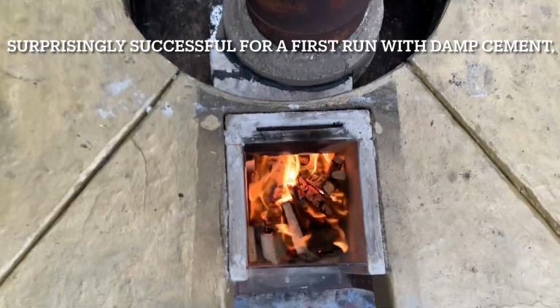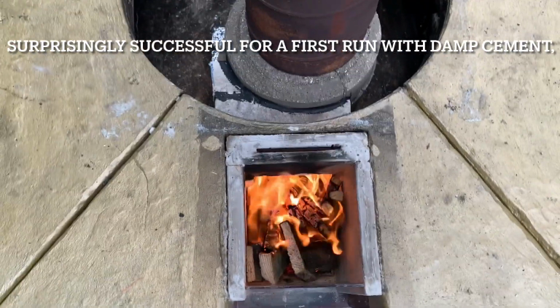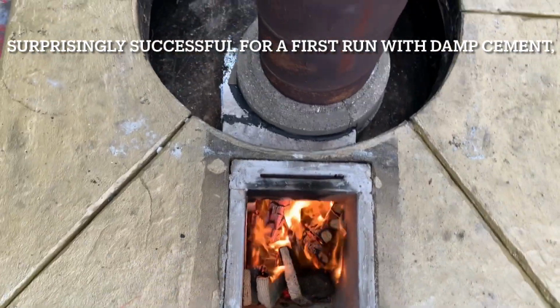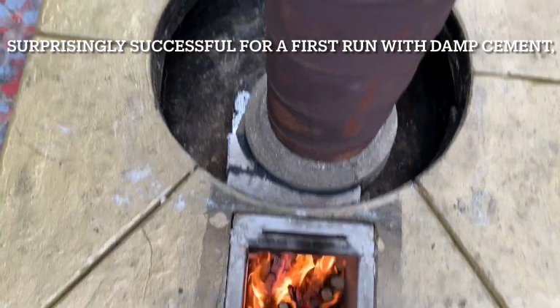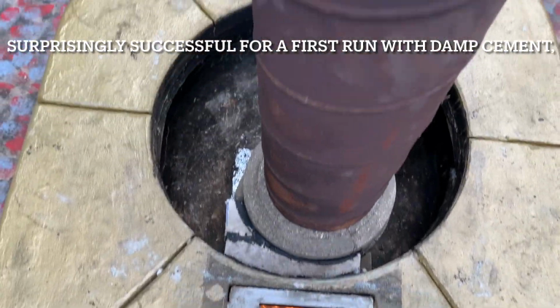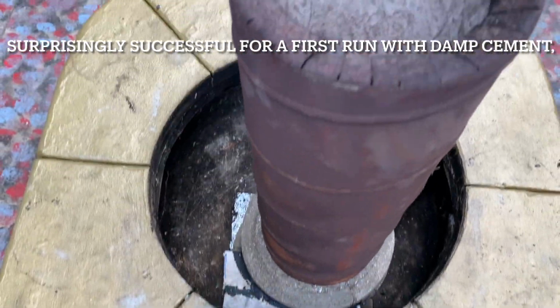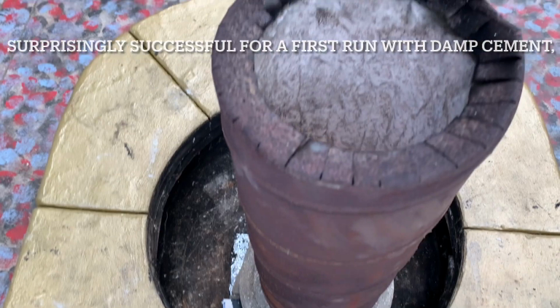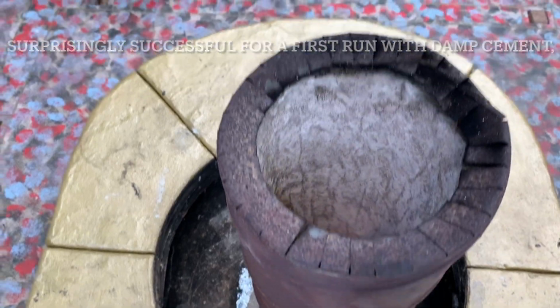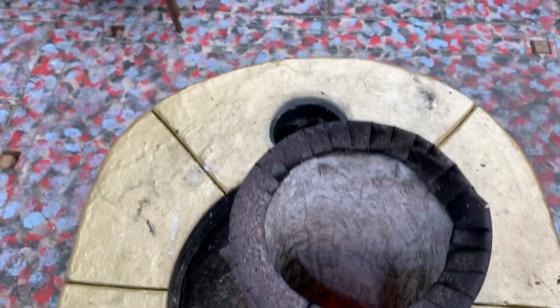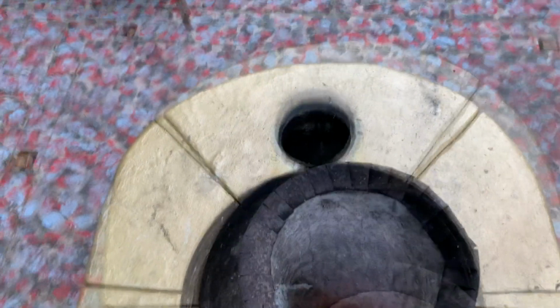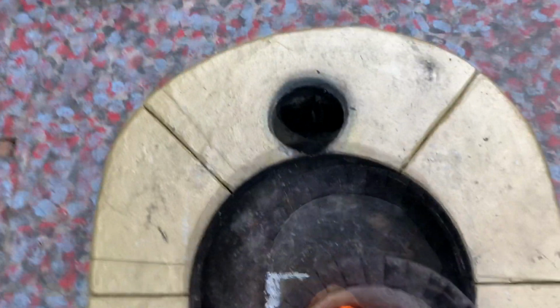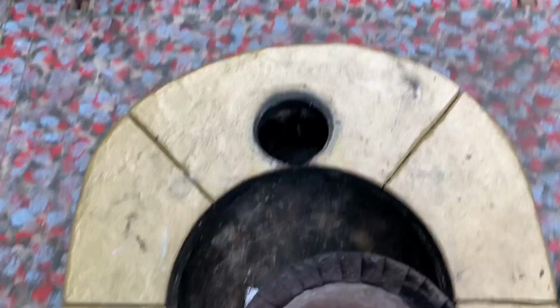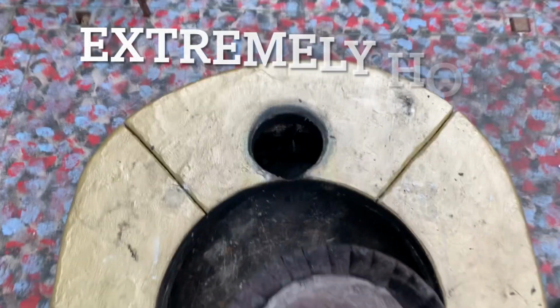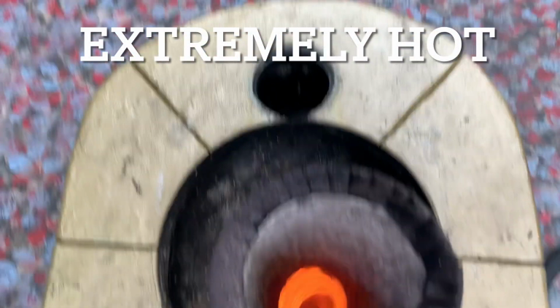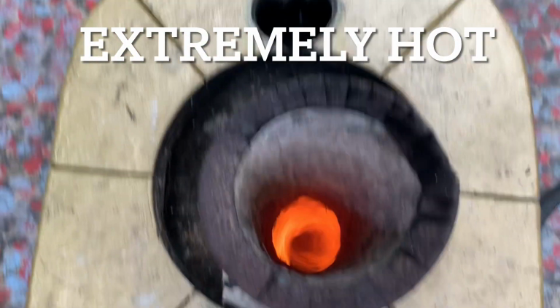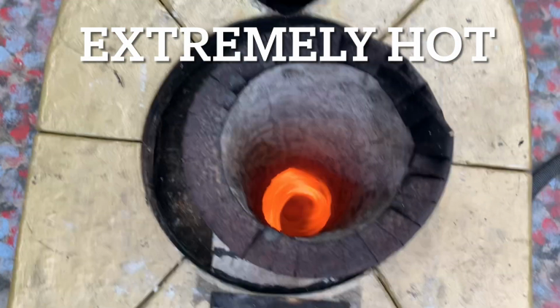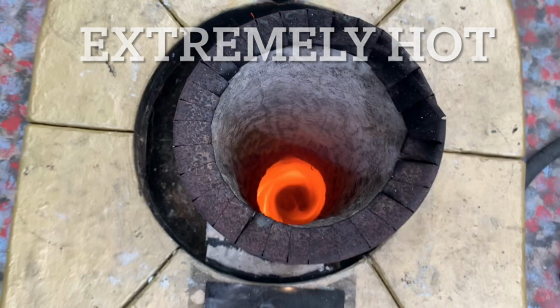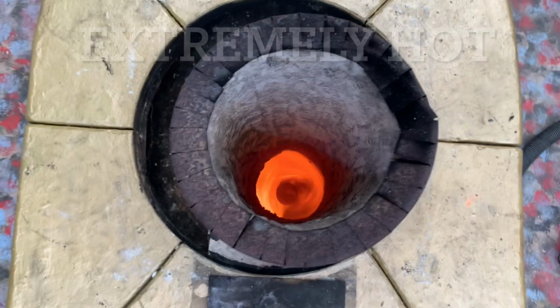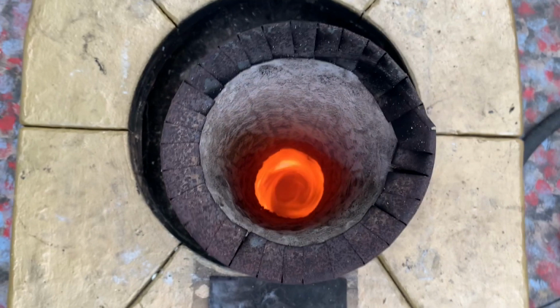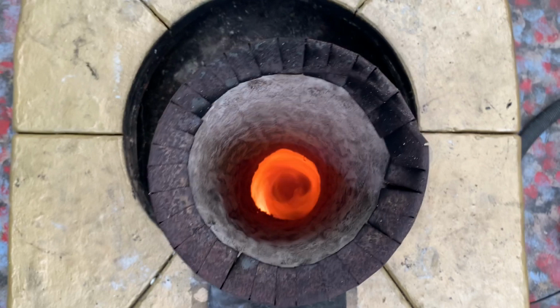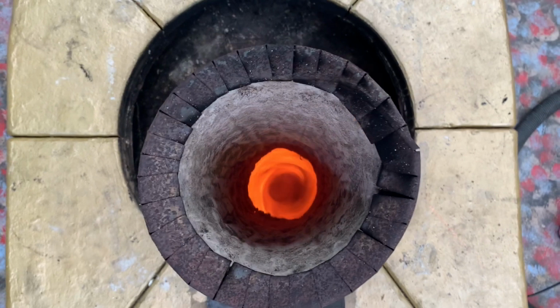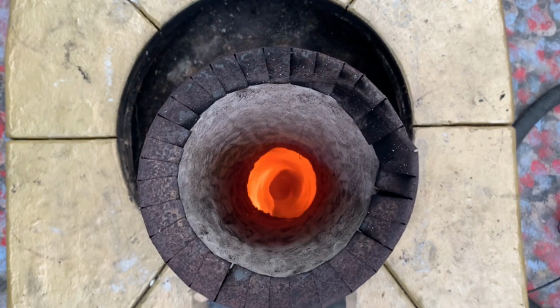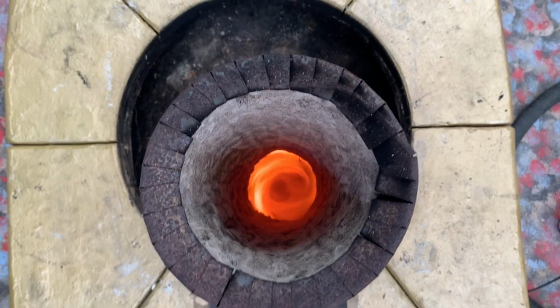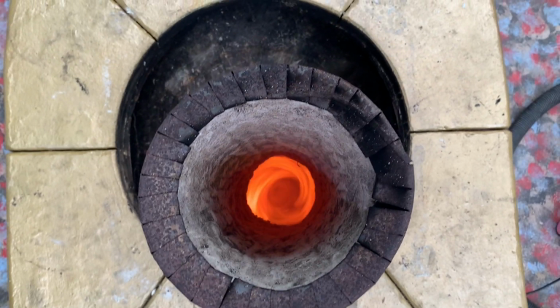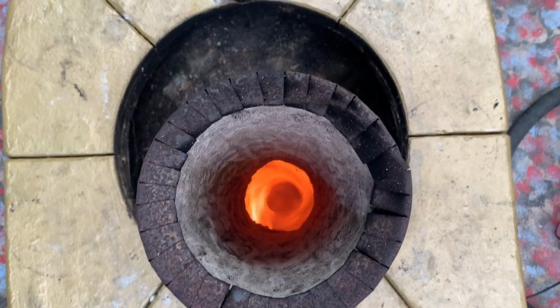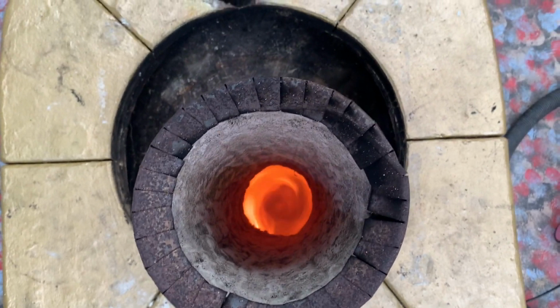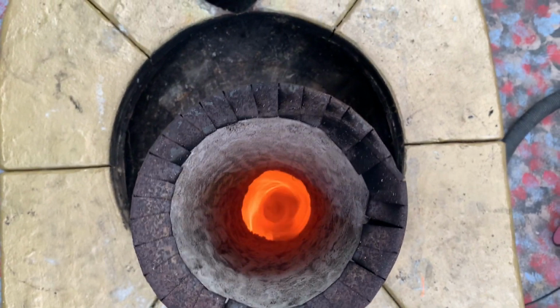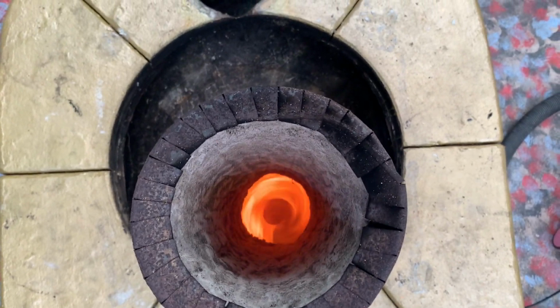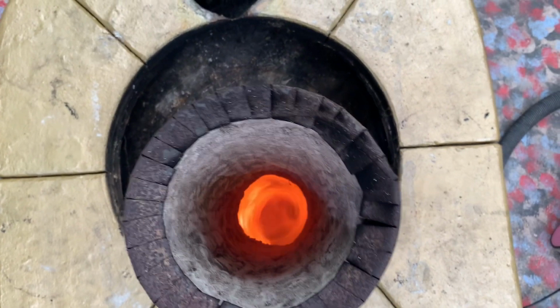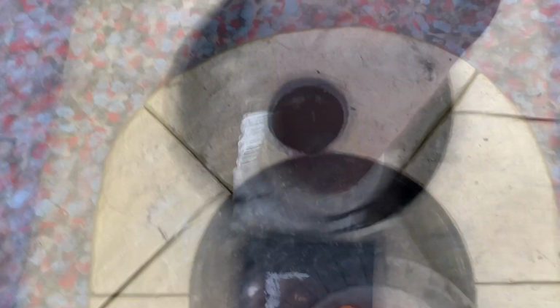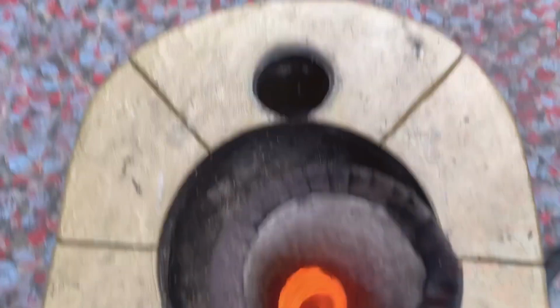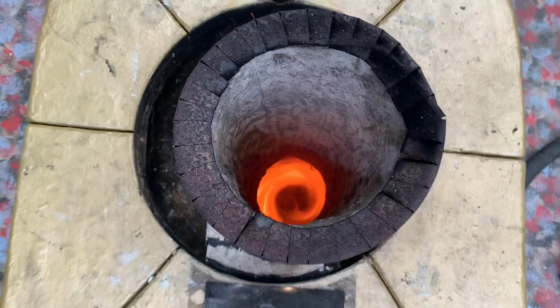Considering there's so much water in all the components I'm surprised how well it's working. I can only hold my phone over the top for just a few seconds, but it's obviously spinning very very well and it looks a very nice coloured flame. So success so far.